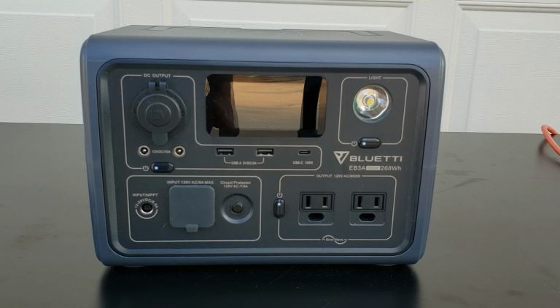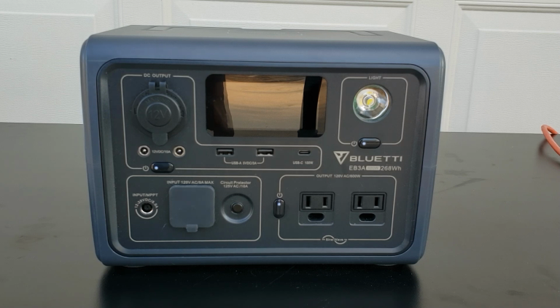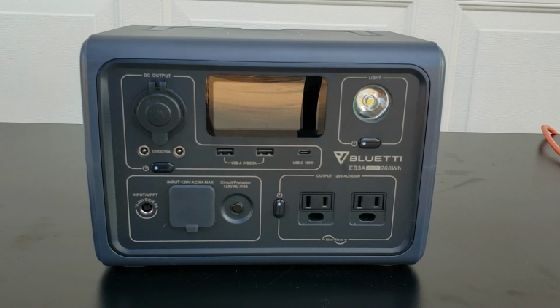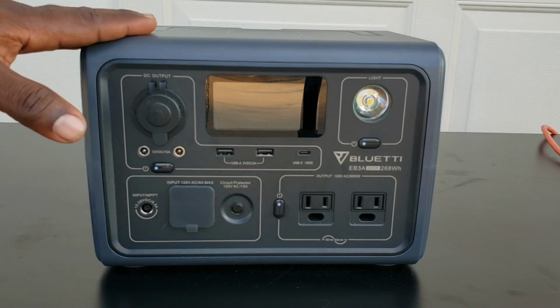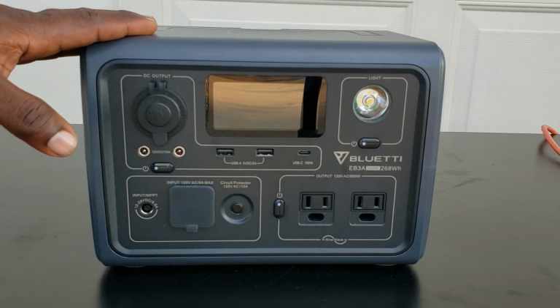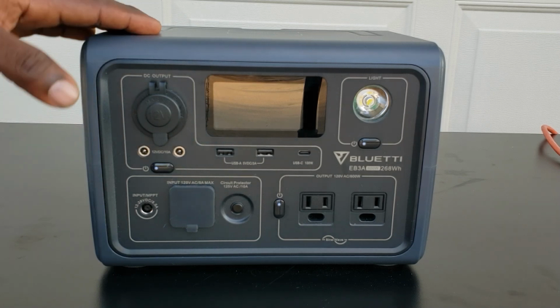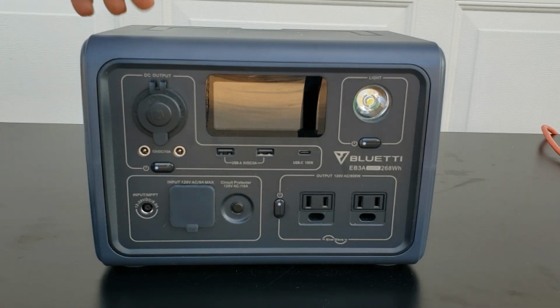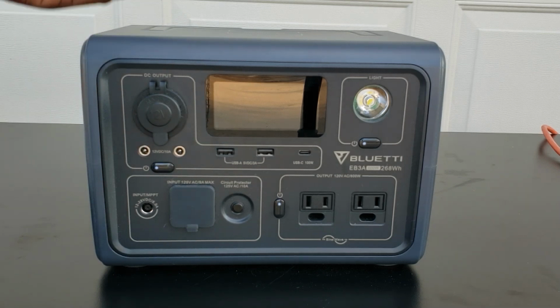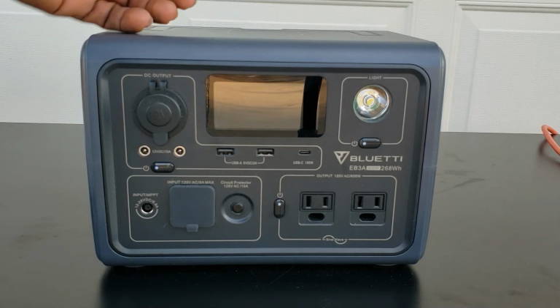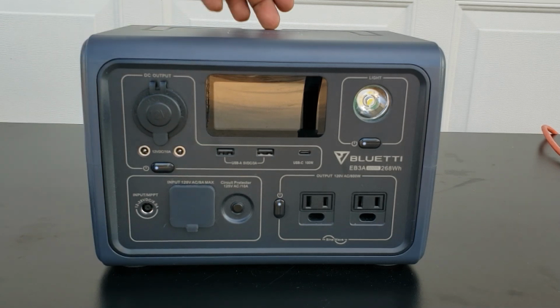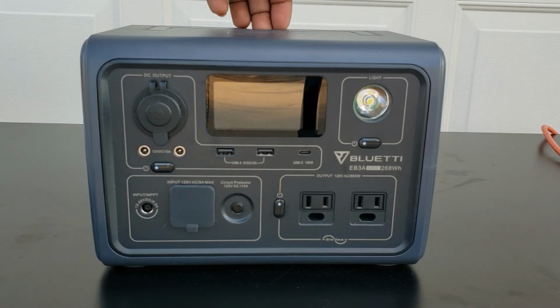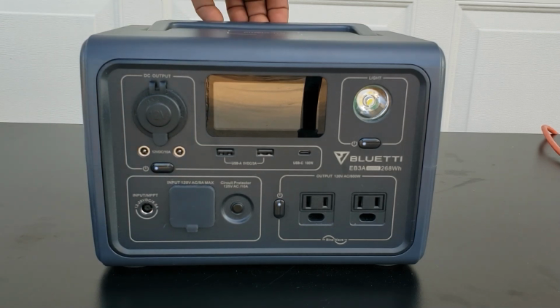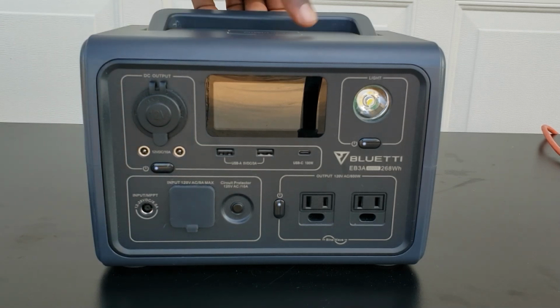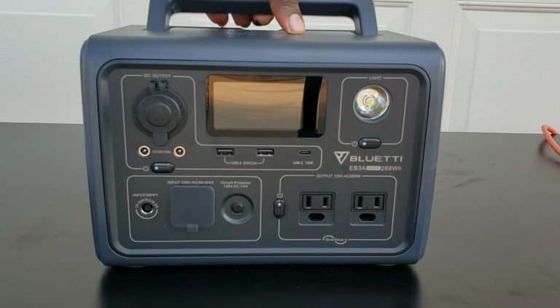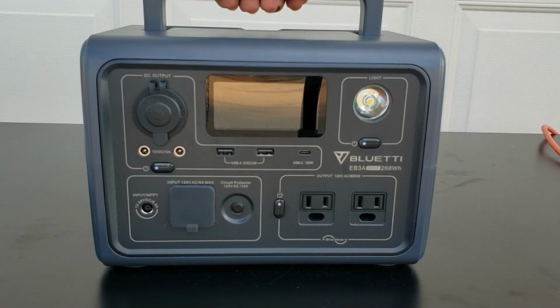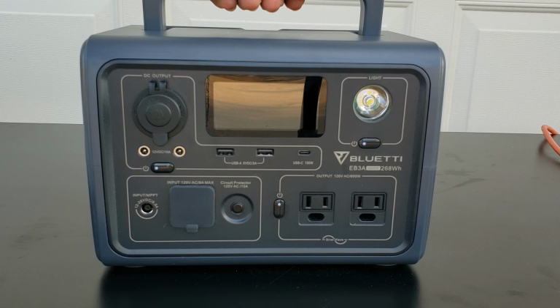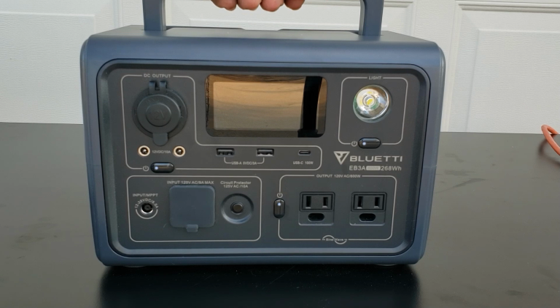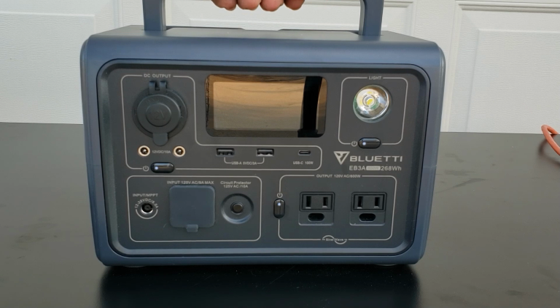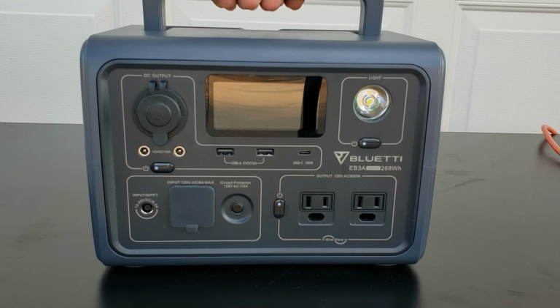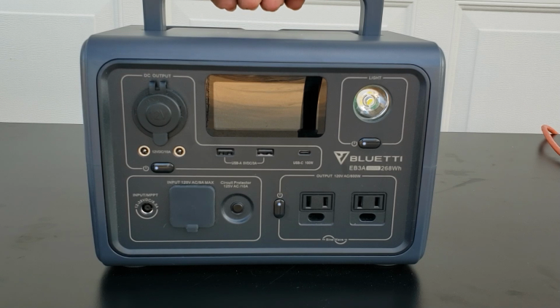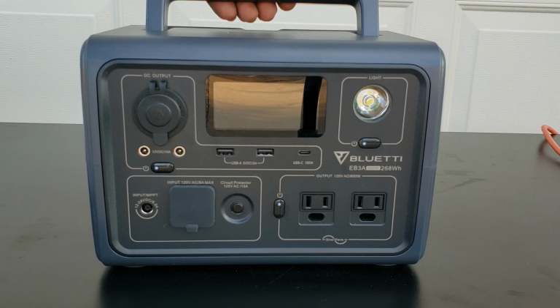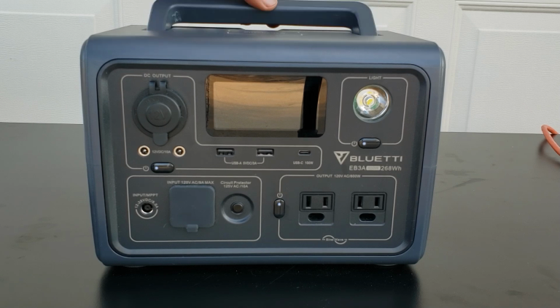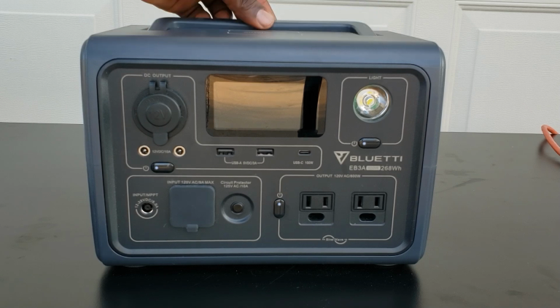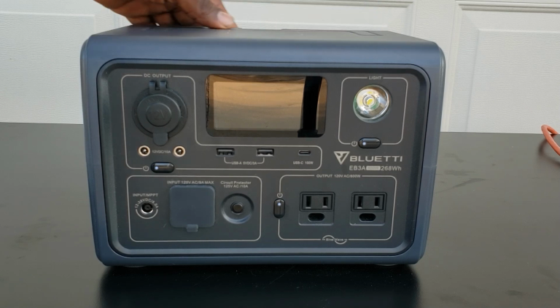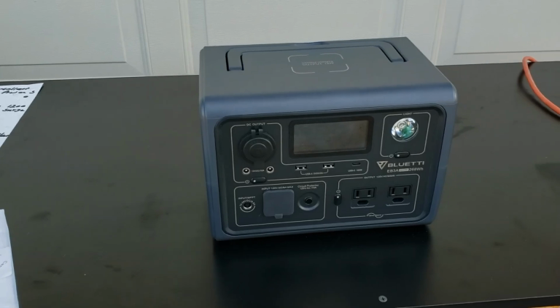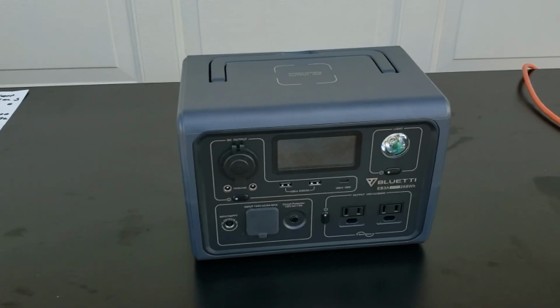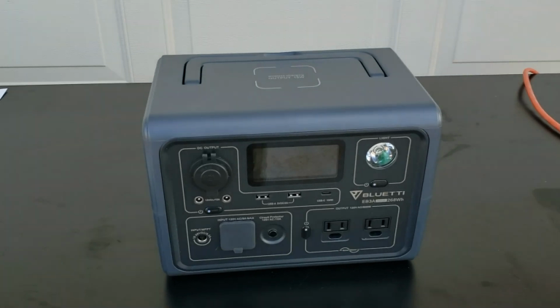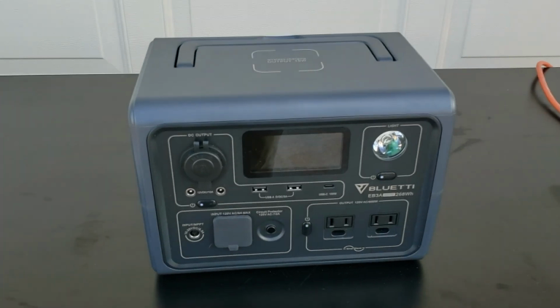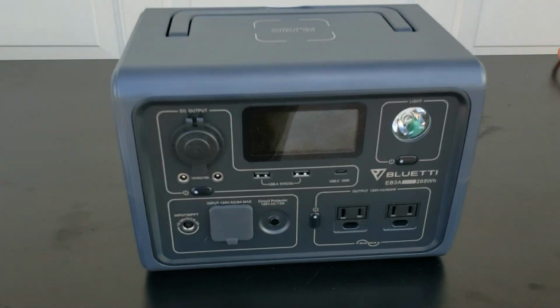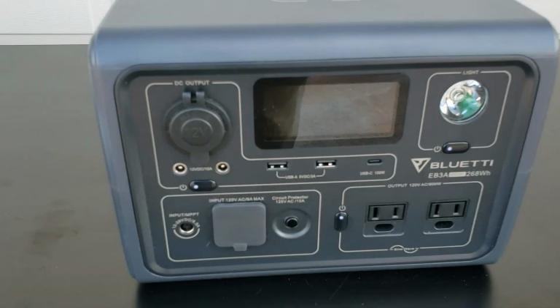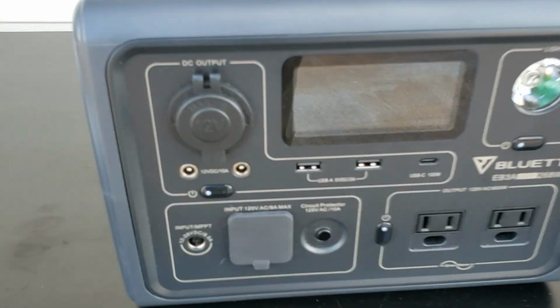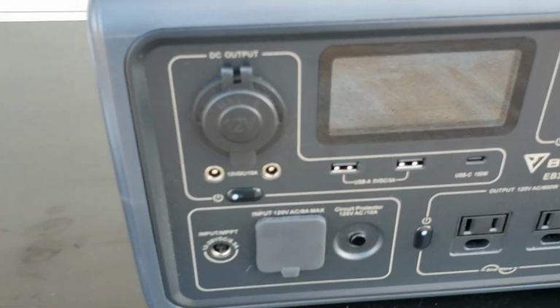This thing is lightweight — we're talking about only 10 pounds — and it has this awesome handle on the top. Let's take a closer look at it.